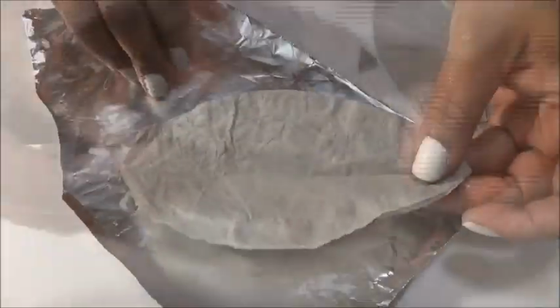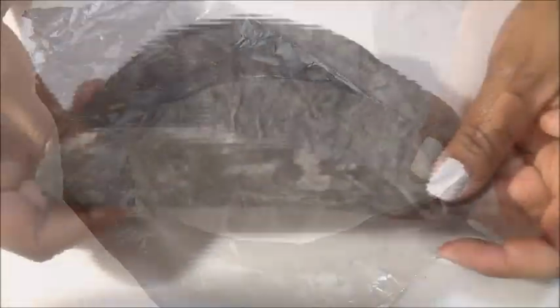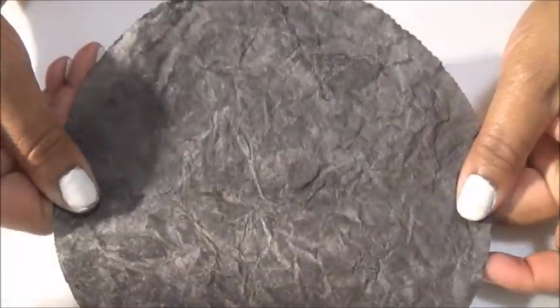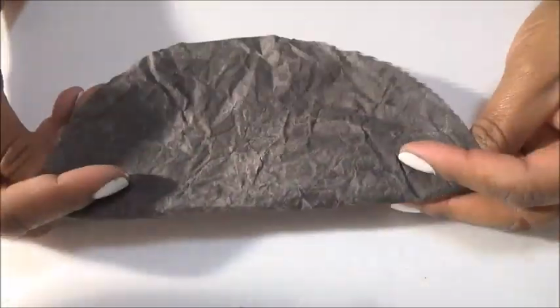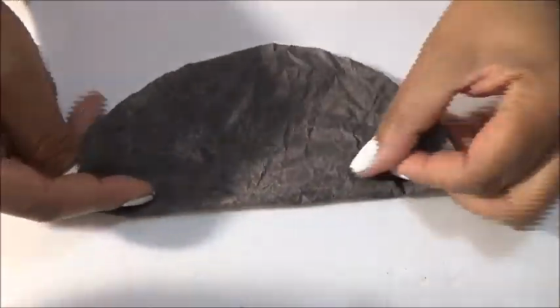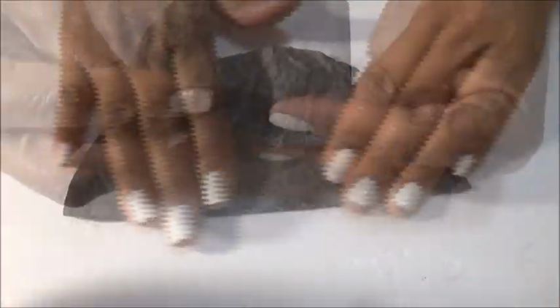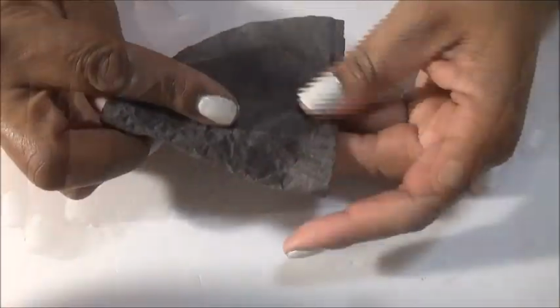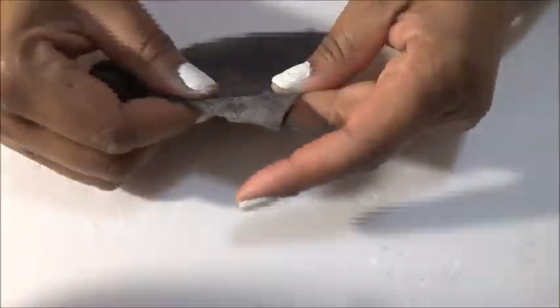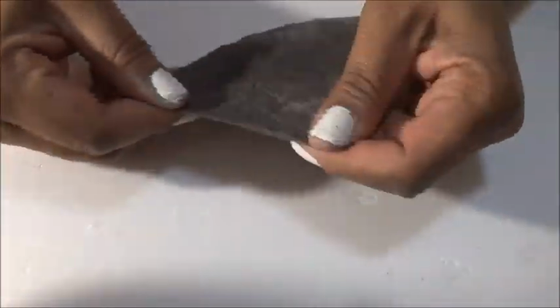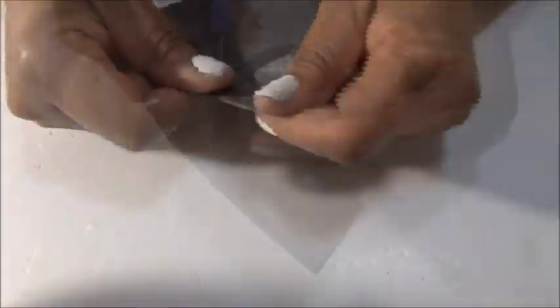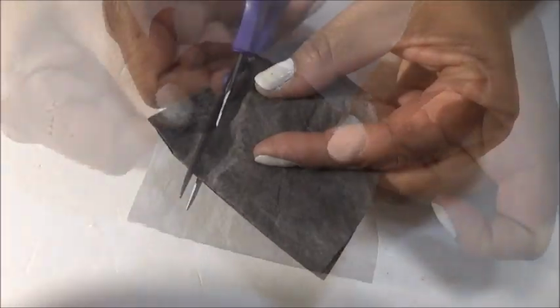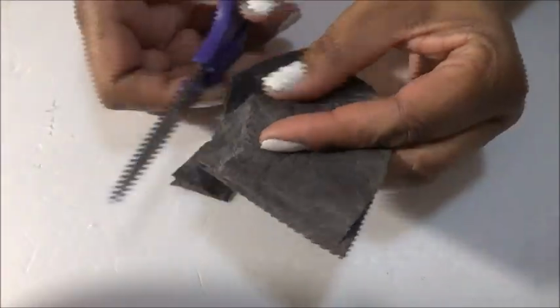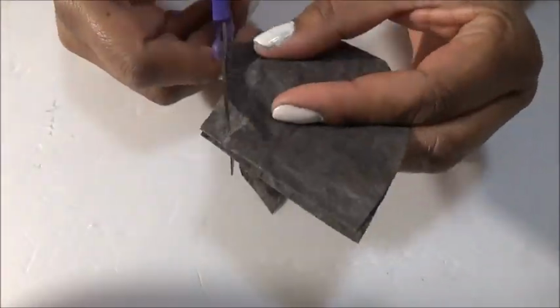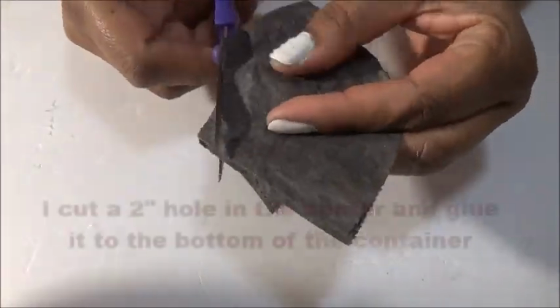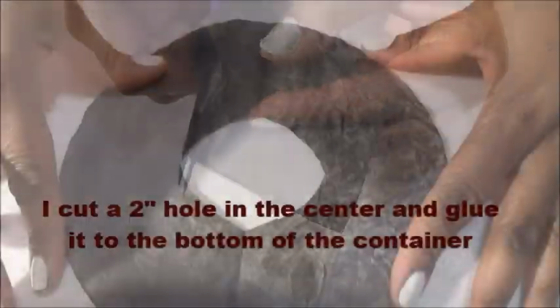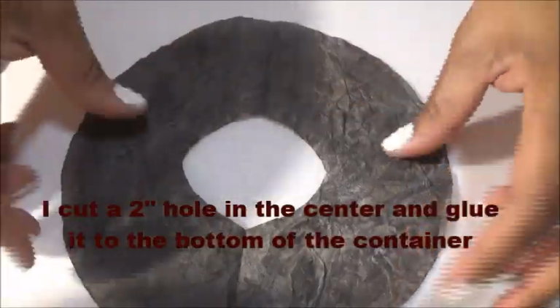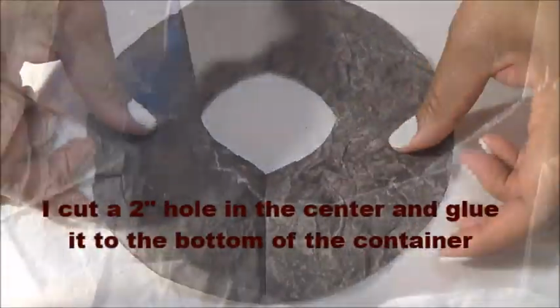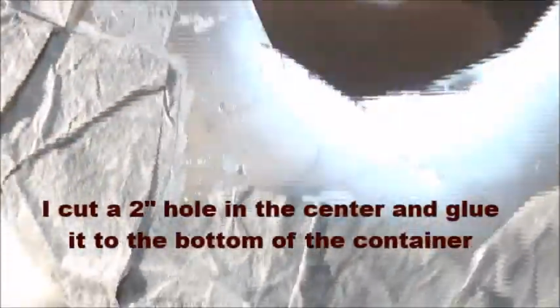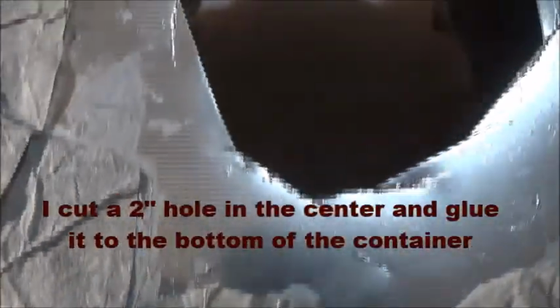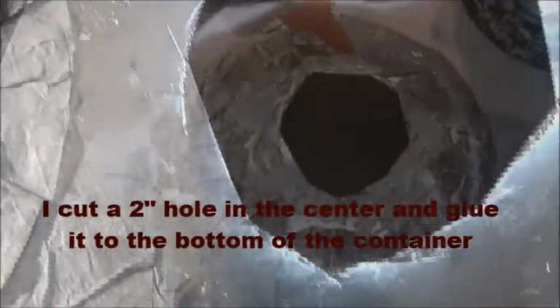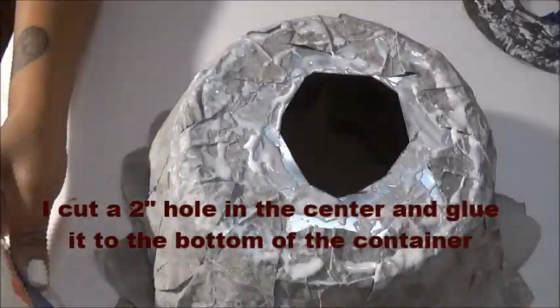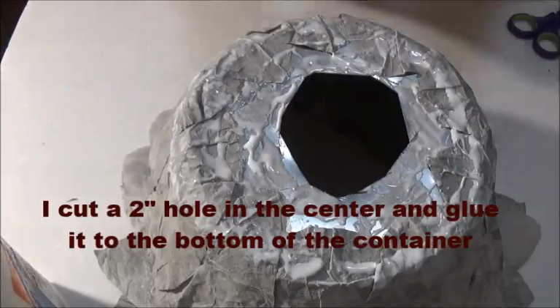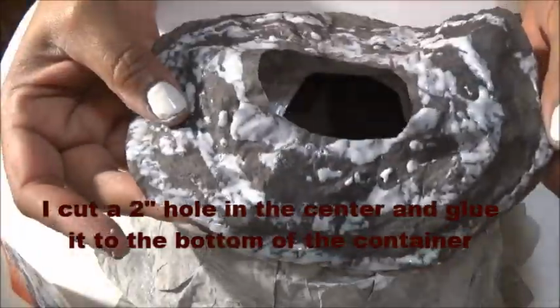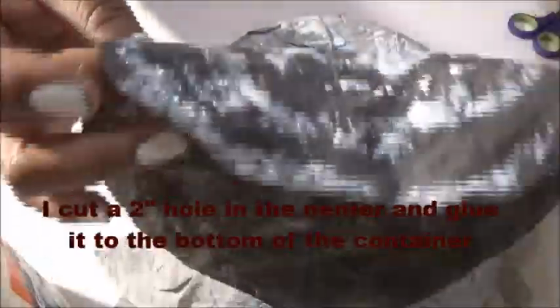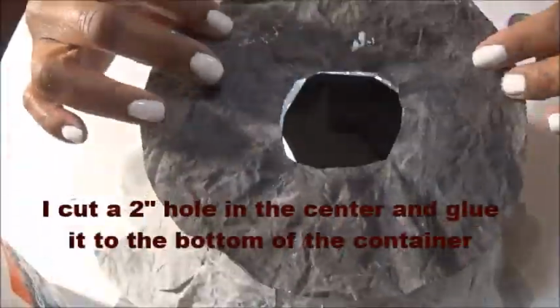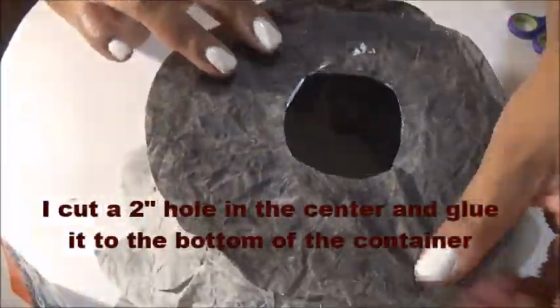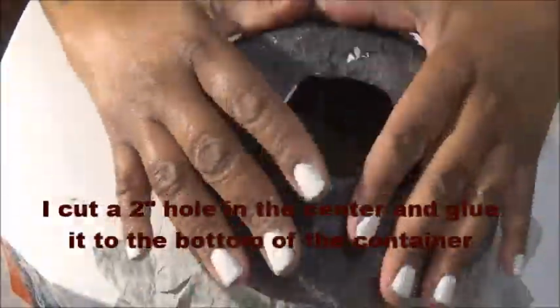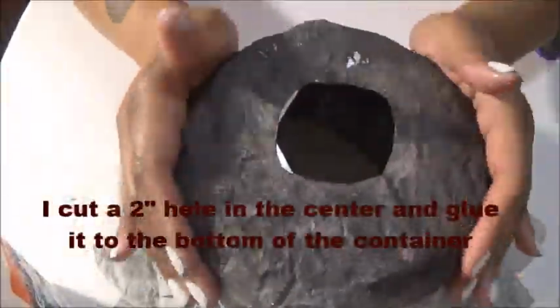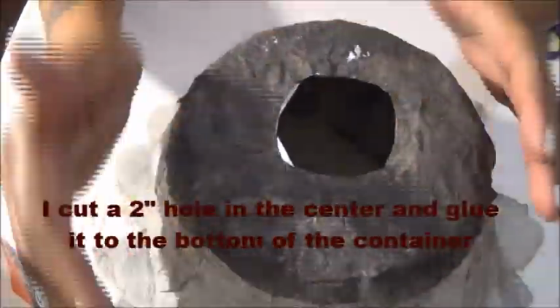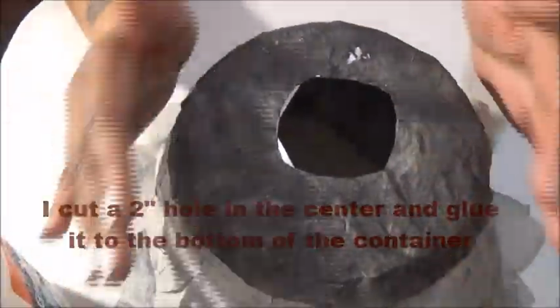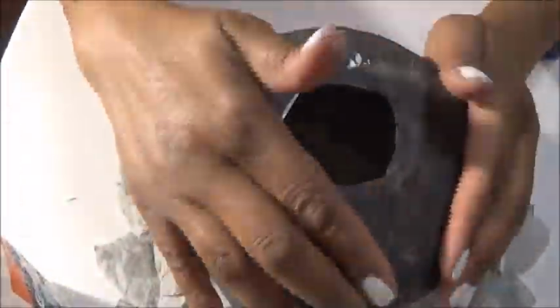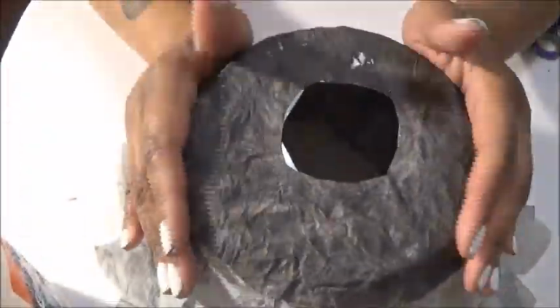Now we're going to take one of our double coffee filters and fold it in half twice, and we're going to cut a hole in the center — at the point — to leave the hole big enough to overlap our opening of the base of the lamp that we've already cut.